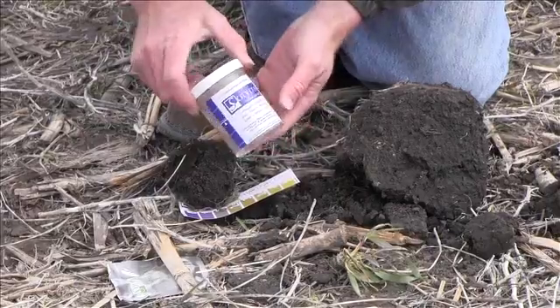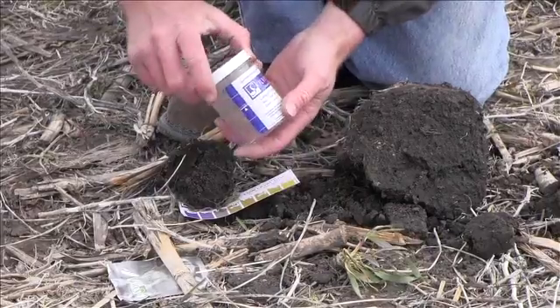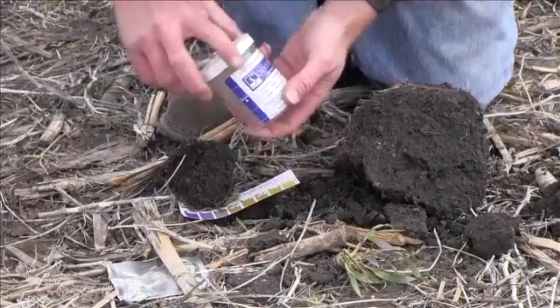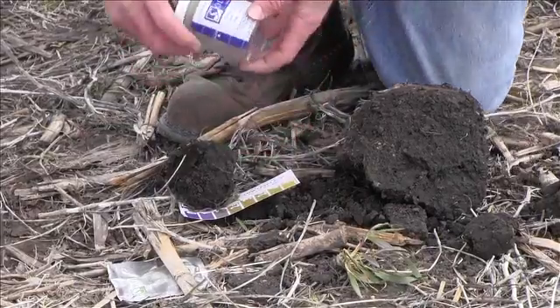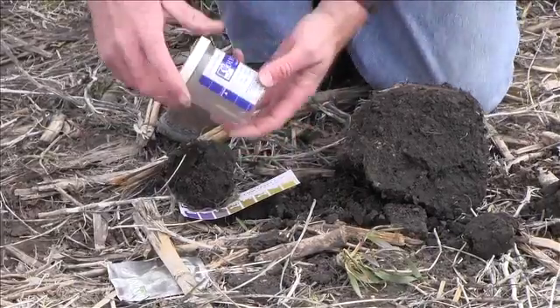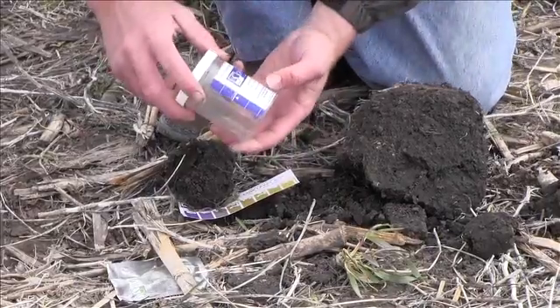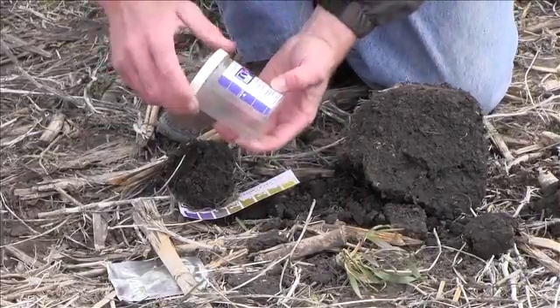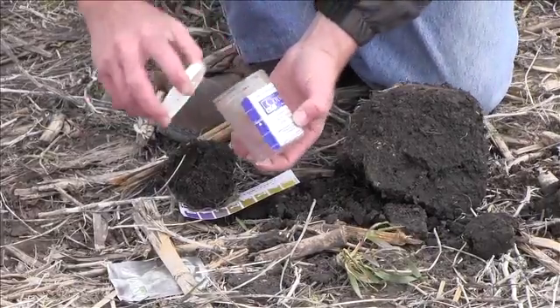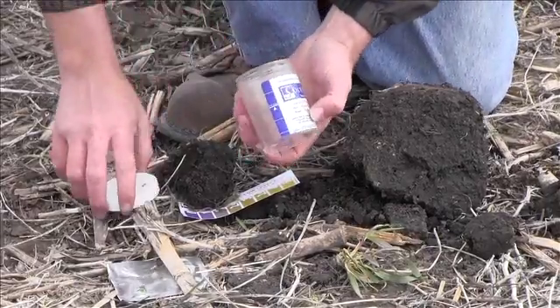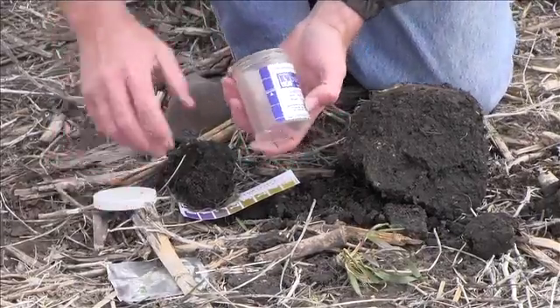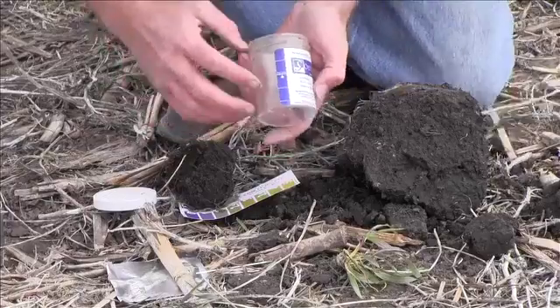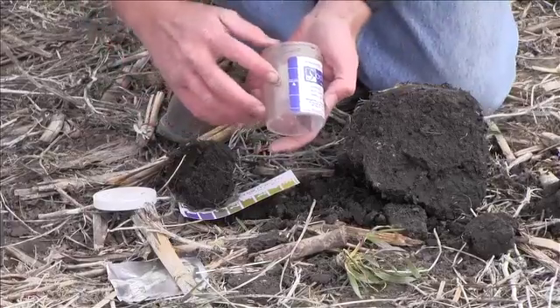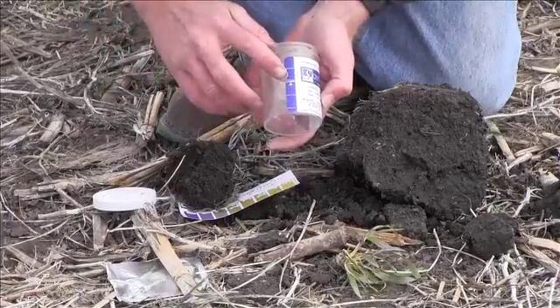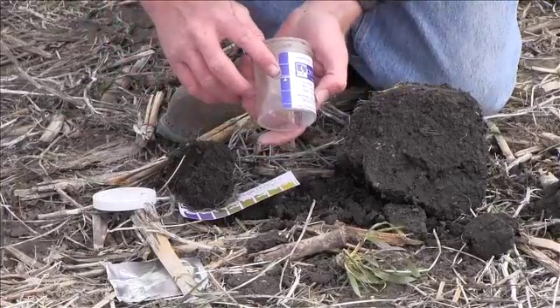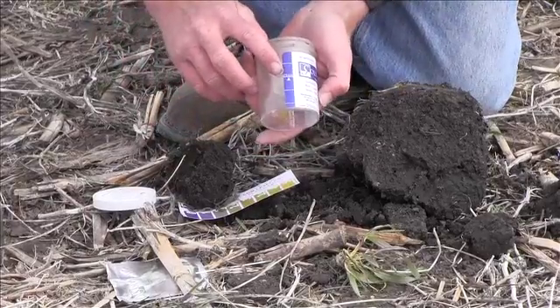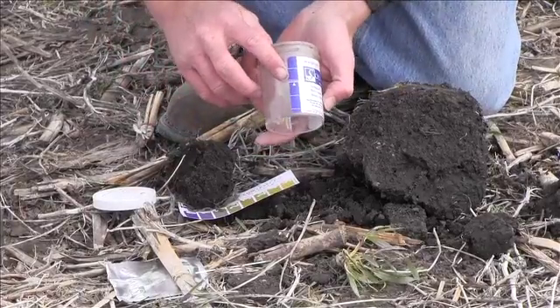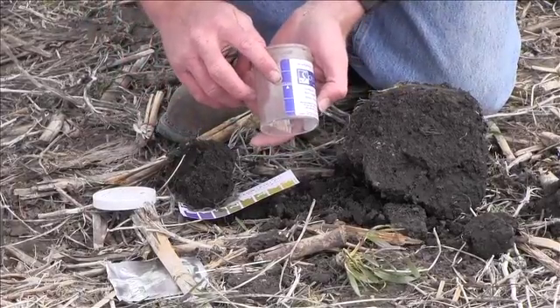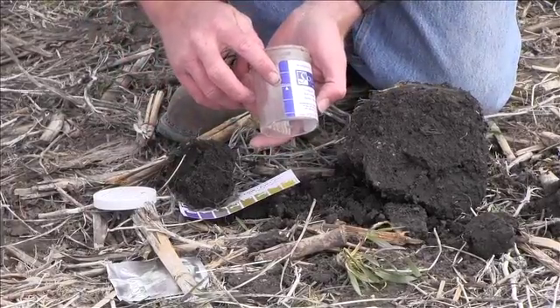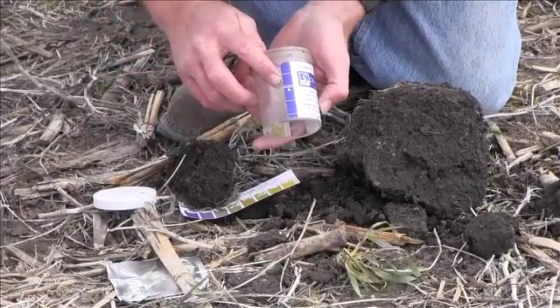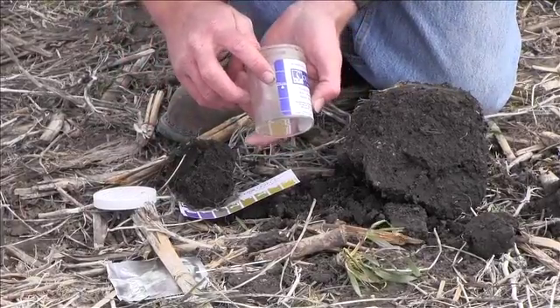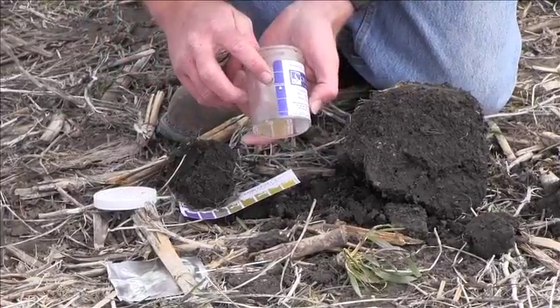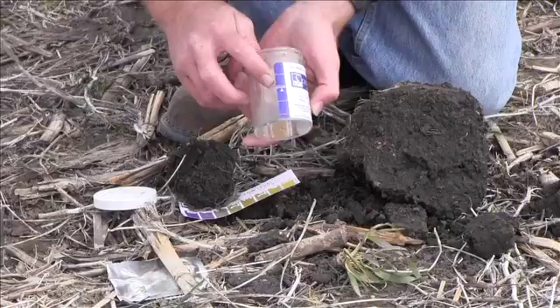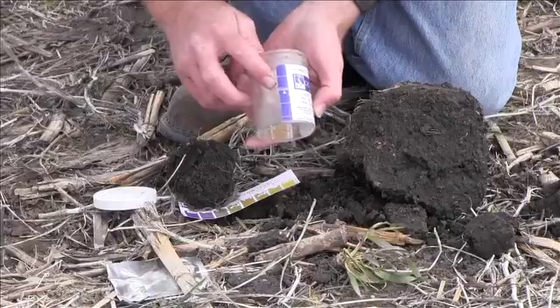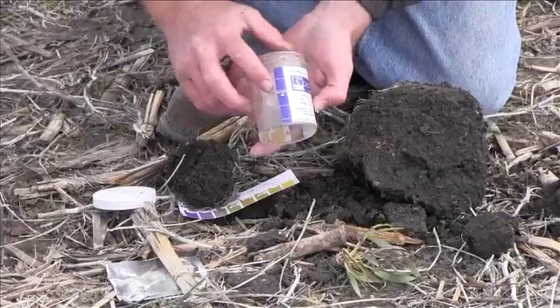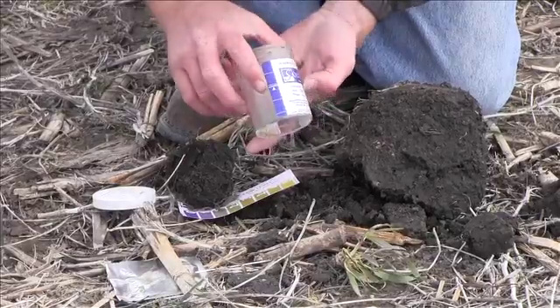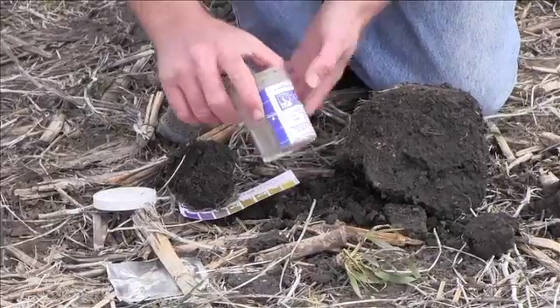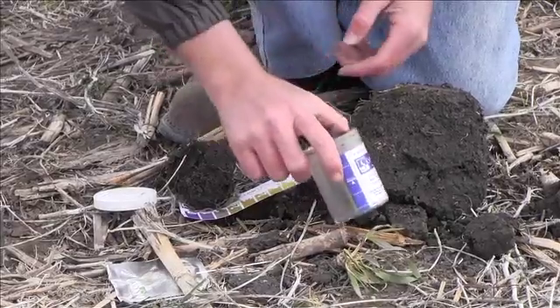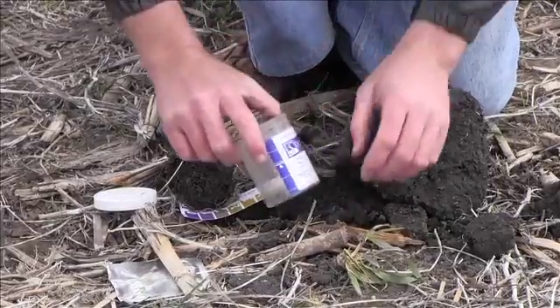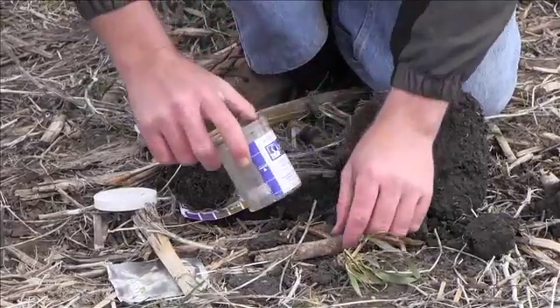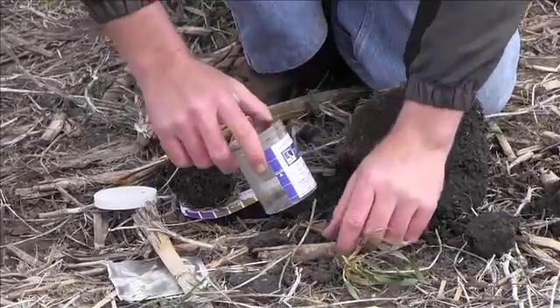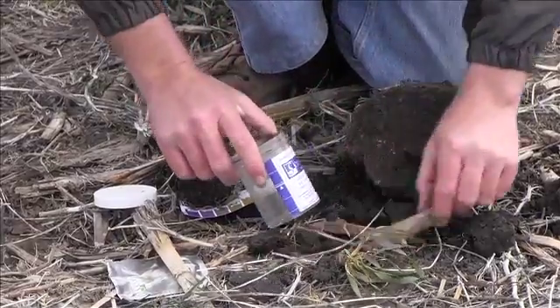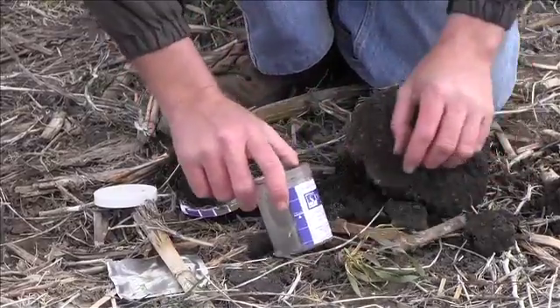Here we have the Solvita Respiration Field Test. There are two bottles and on each bottle there is a line for a fill line.